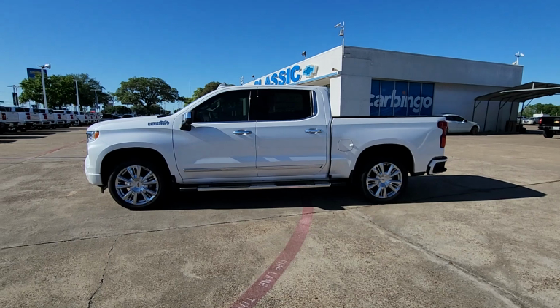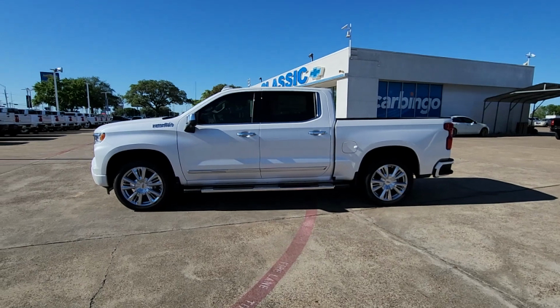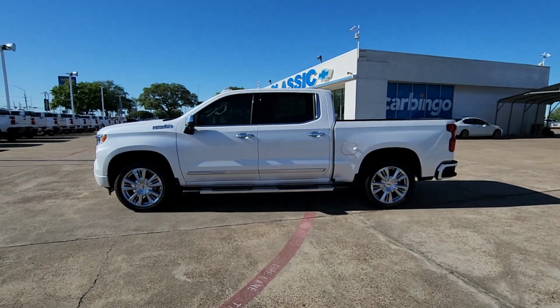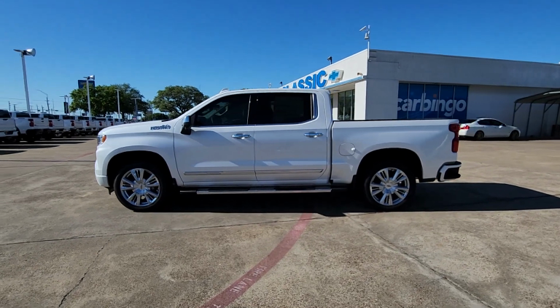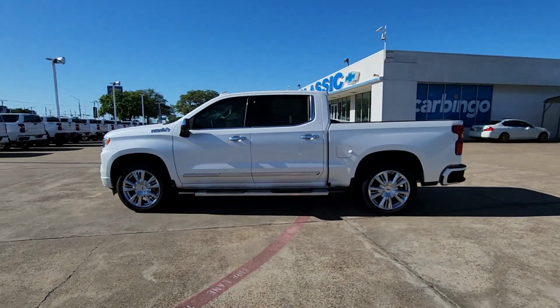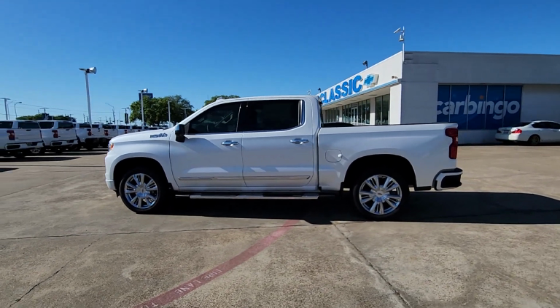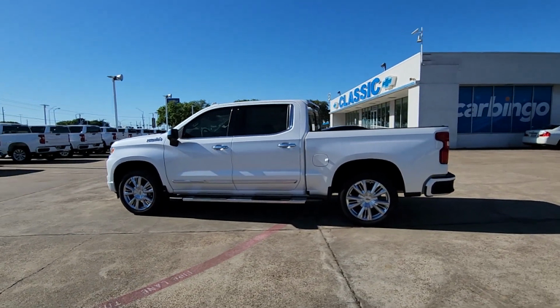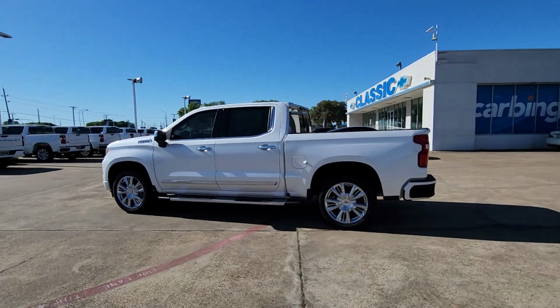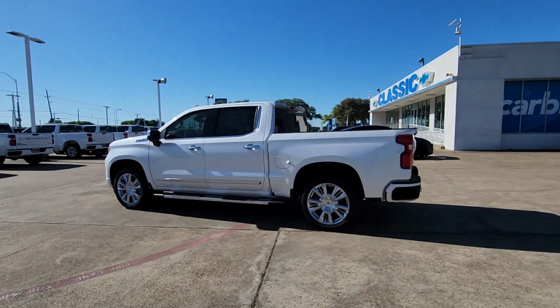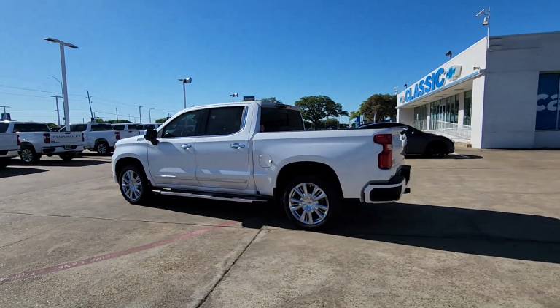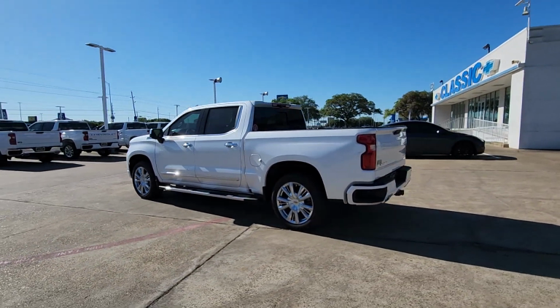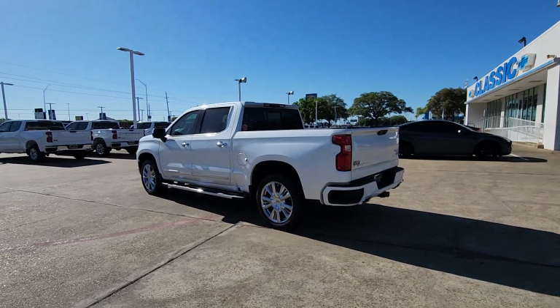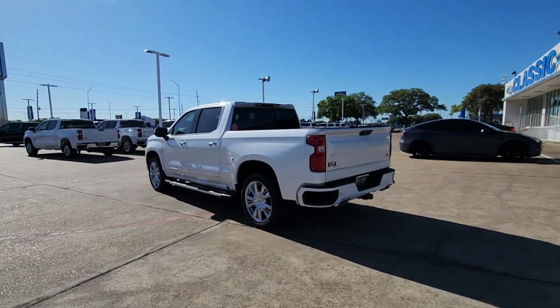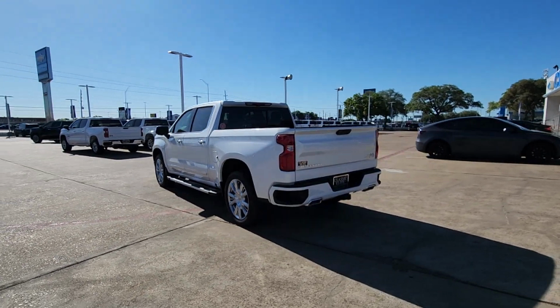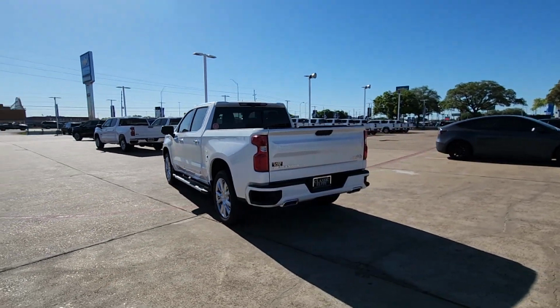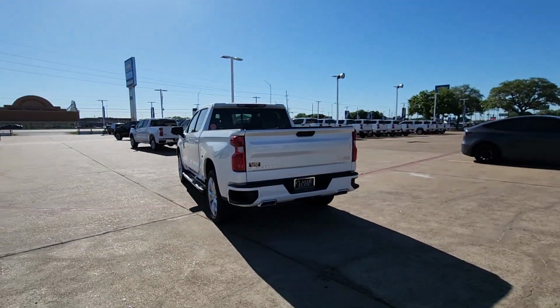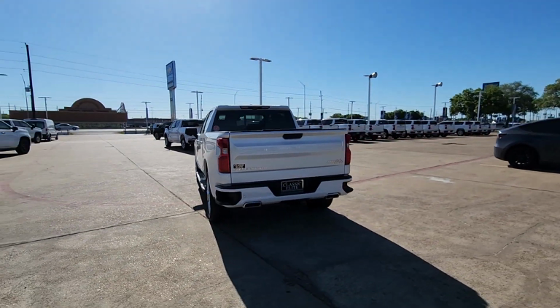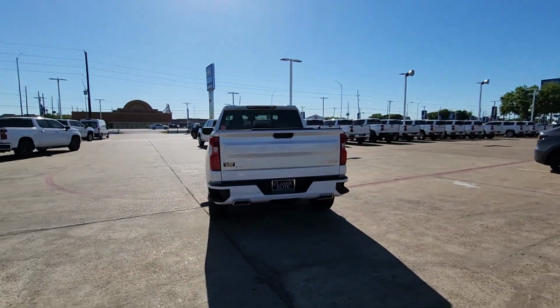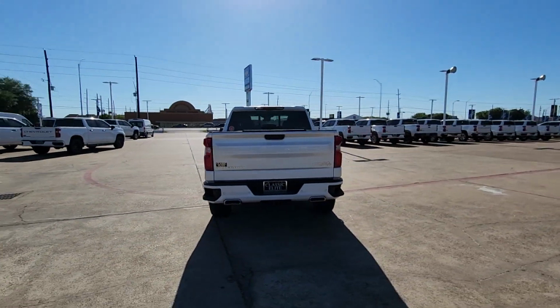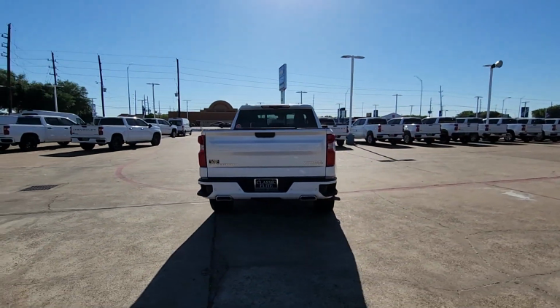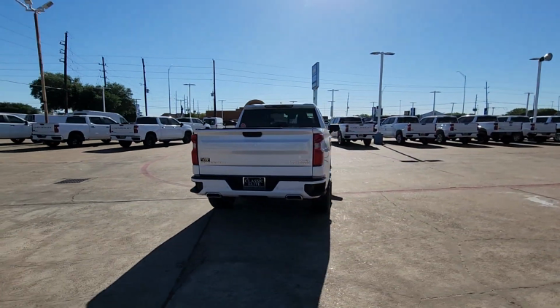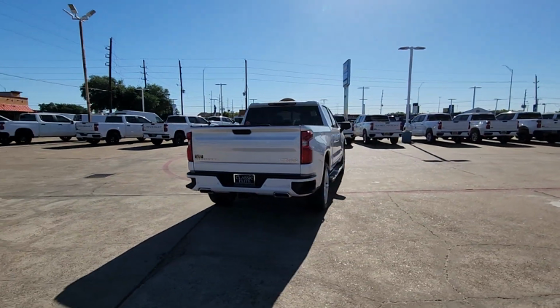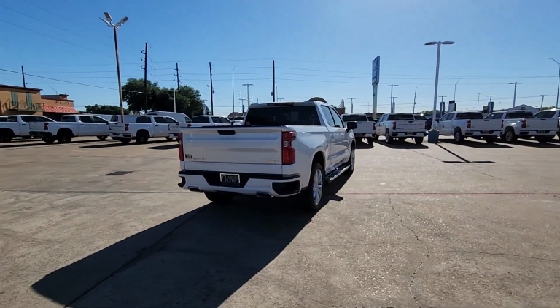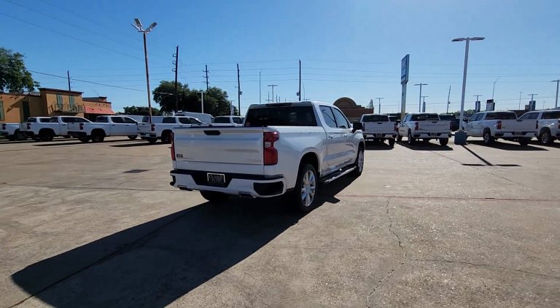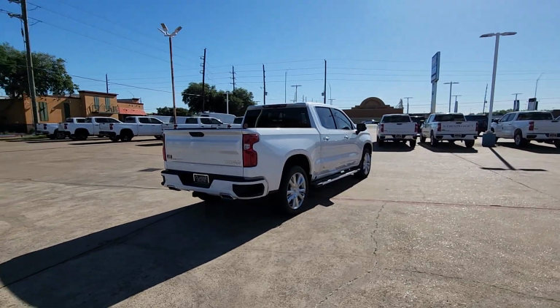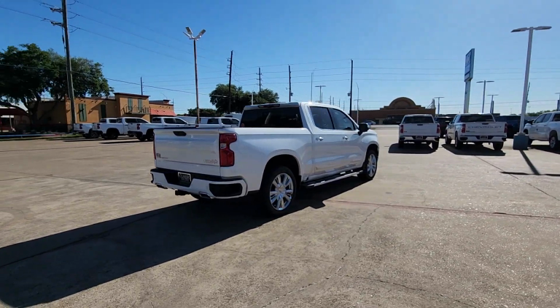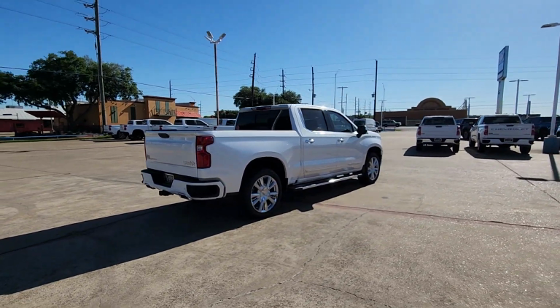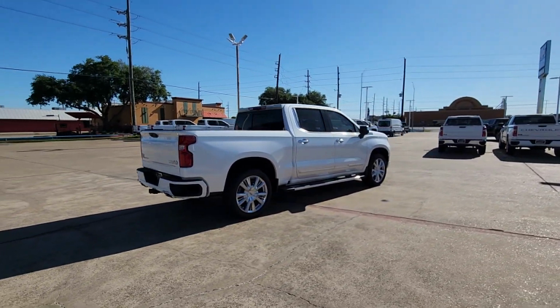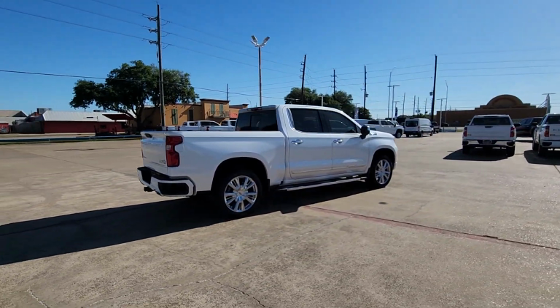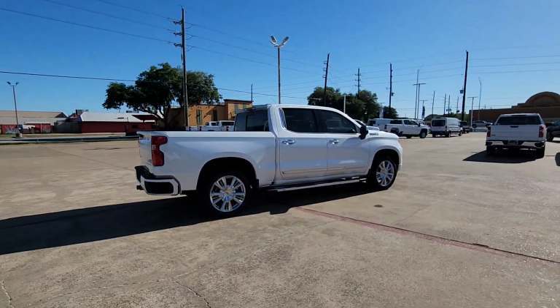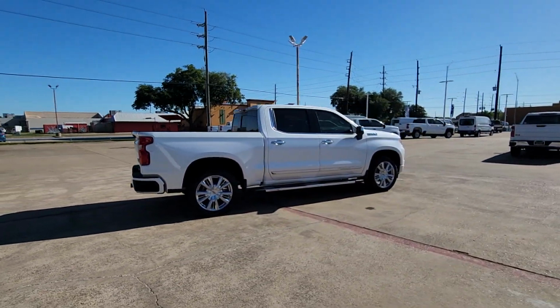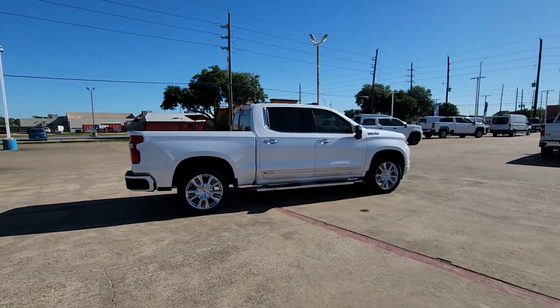You're gonna love the 2024 Chevrolet Silverado 1500 — the full-size pickup that's strong, quiet, and dependable, with the latest technology to keep you connected while you get the job done.